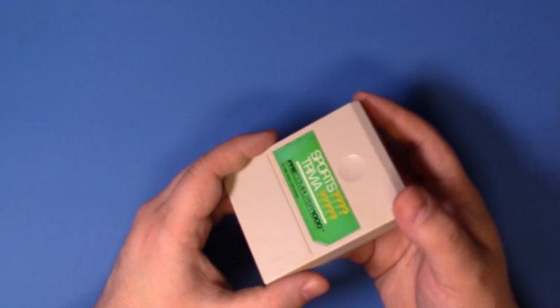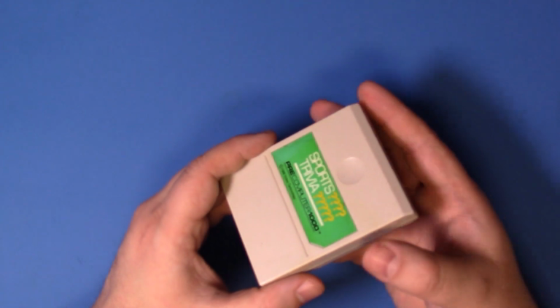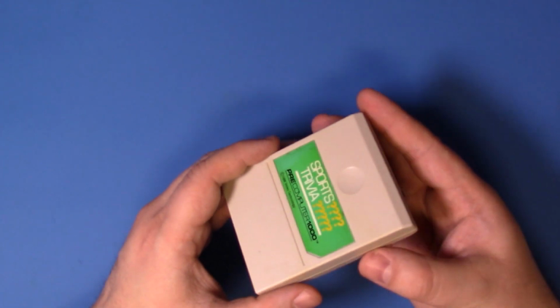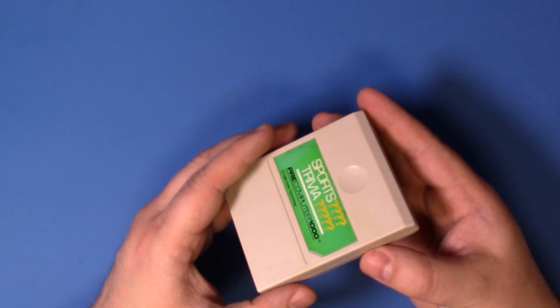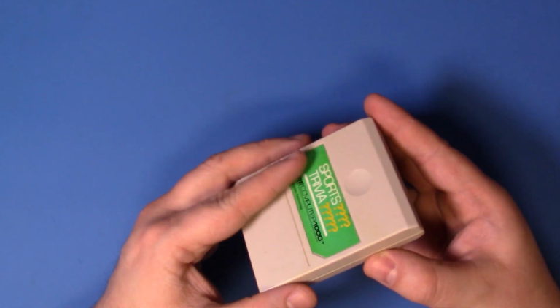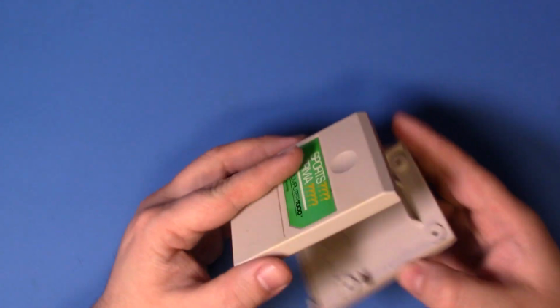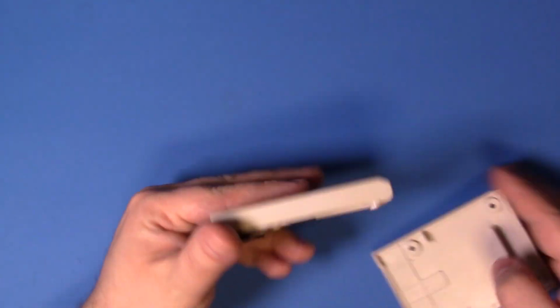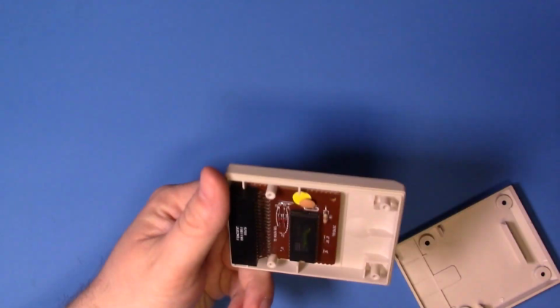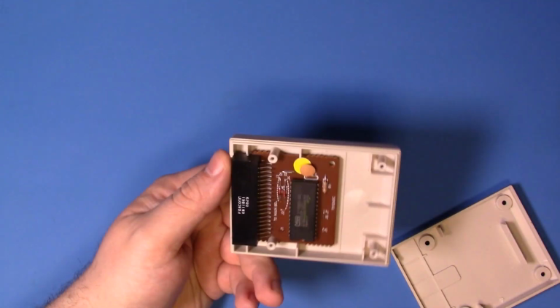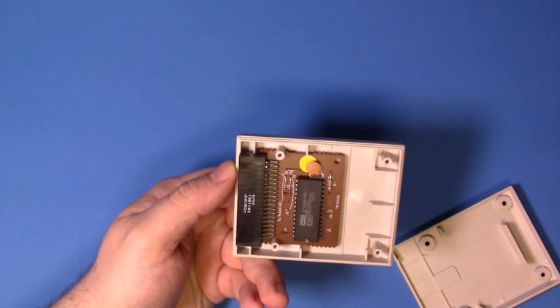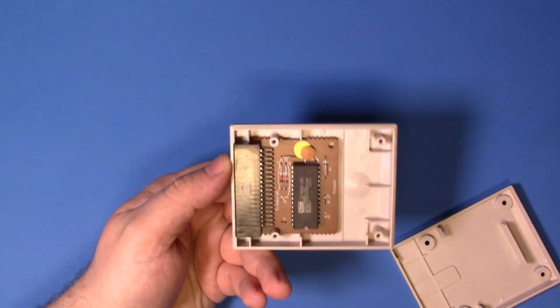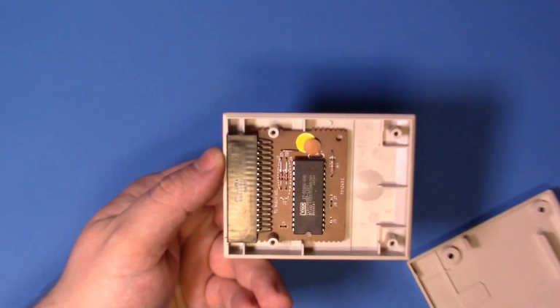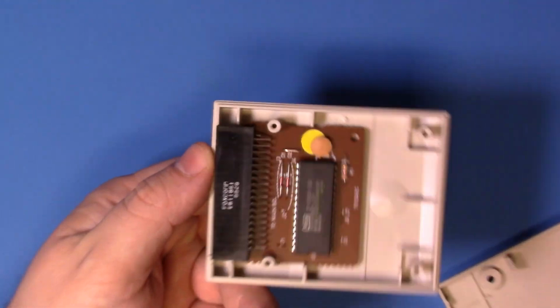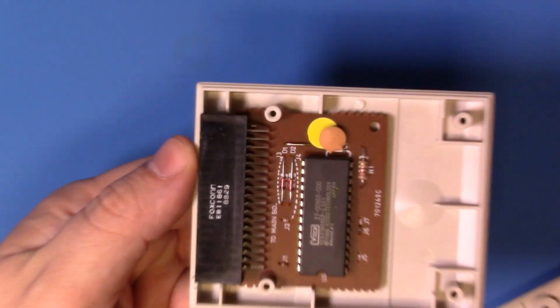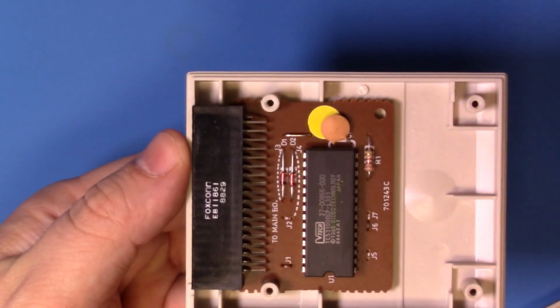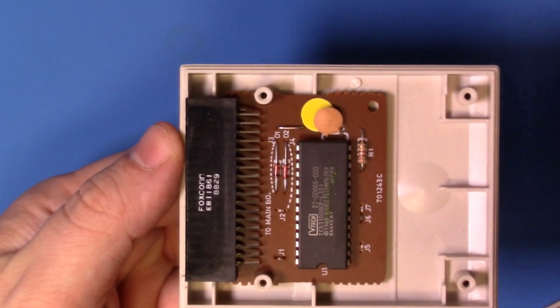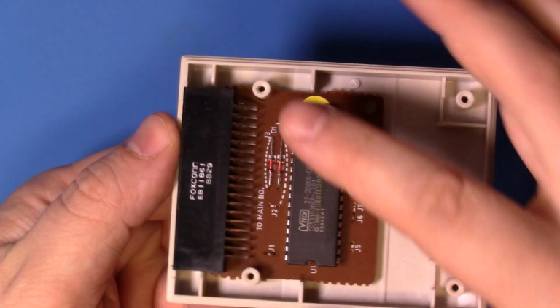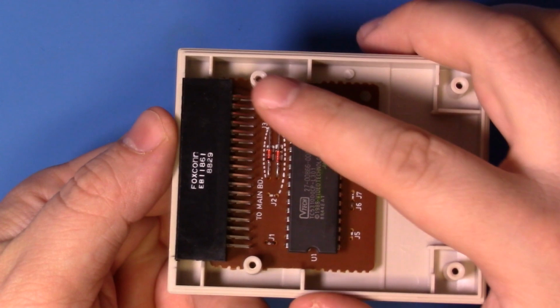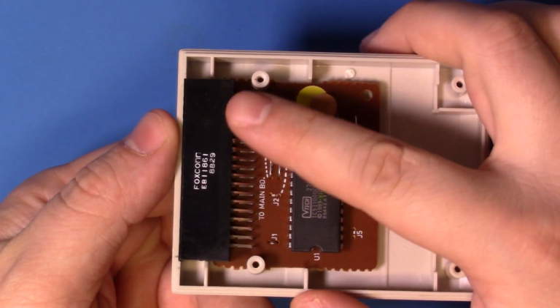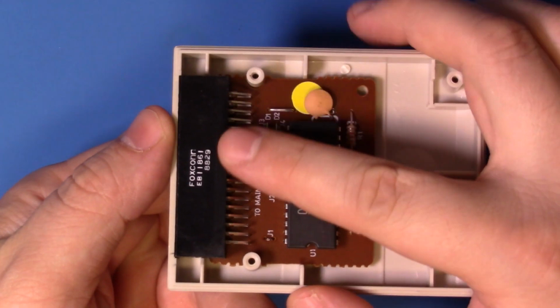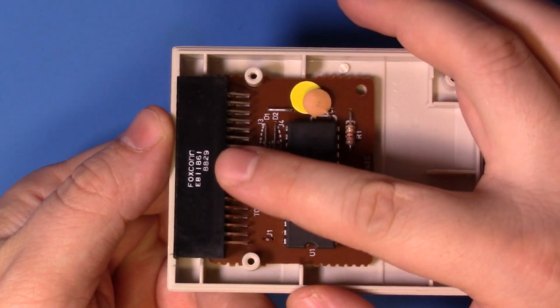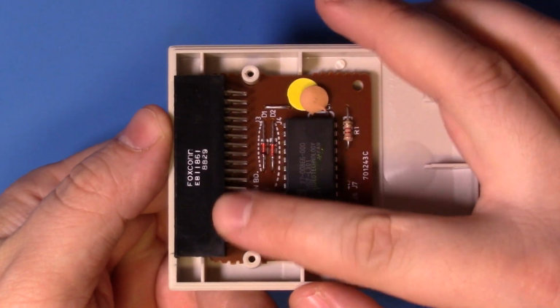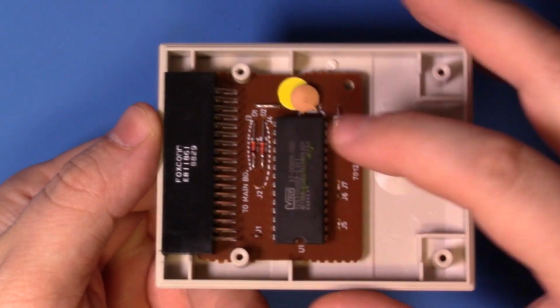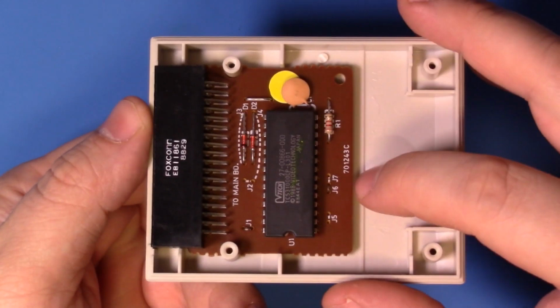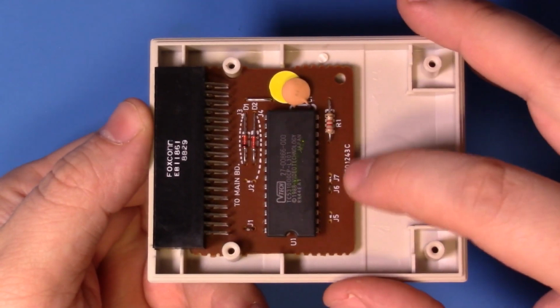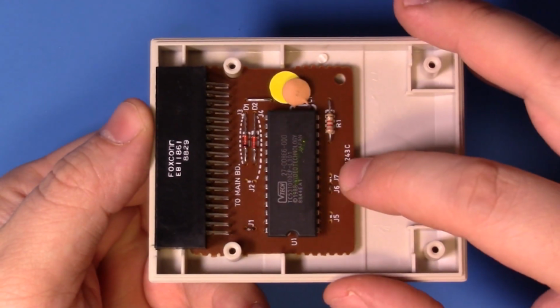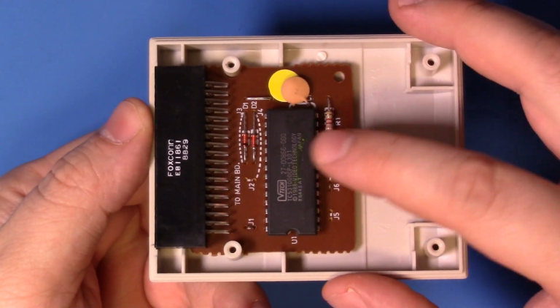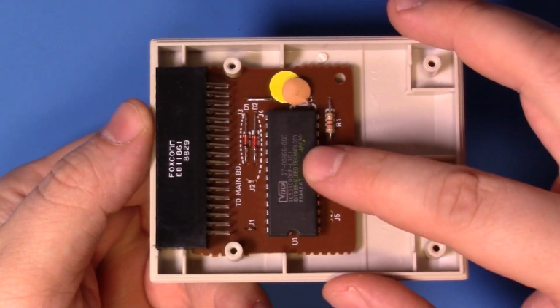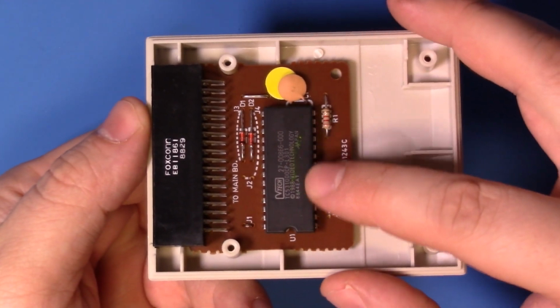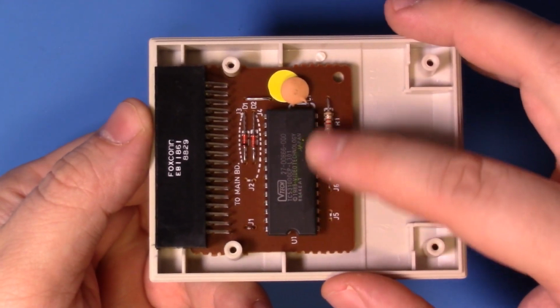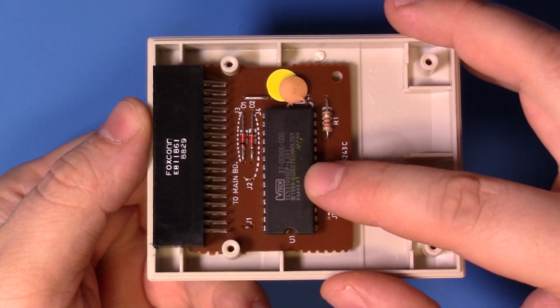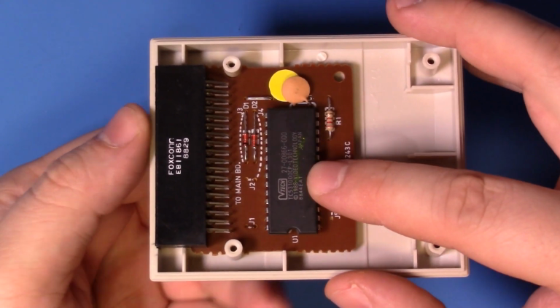If we take a look inside the cartridge itself, you can see we have the female edge connector, the PCB, and of course the ROM chip.